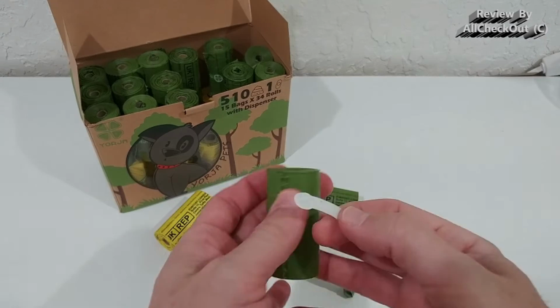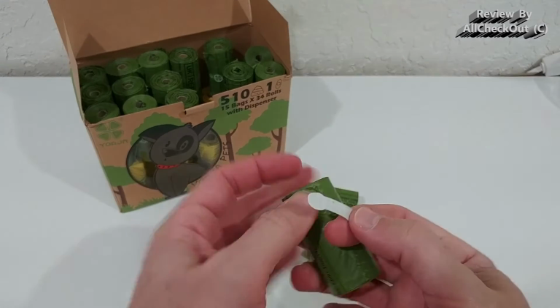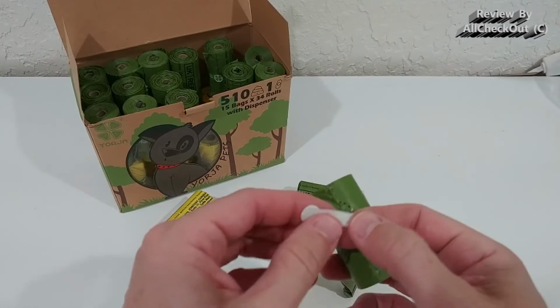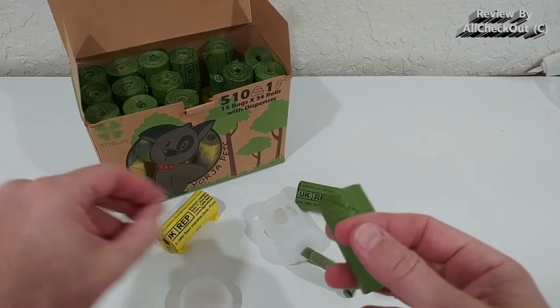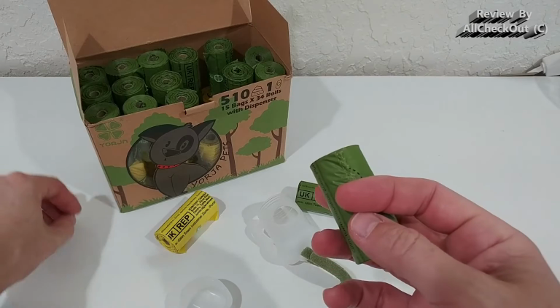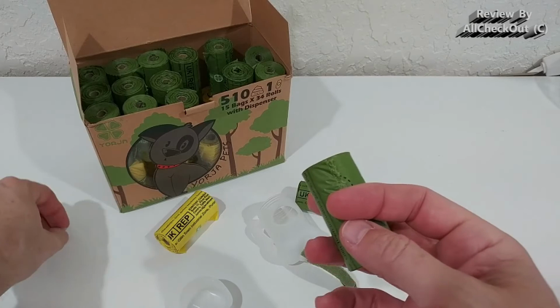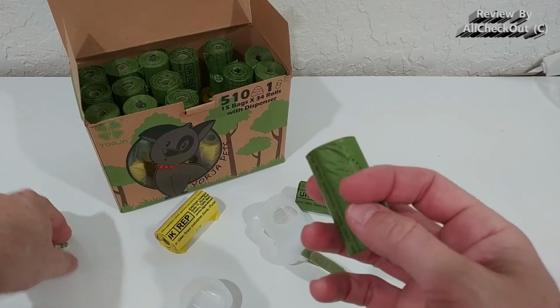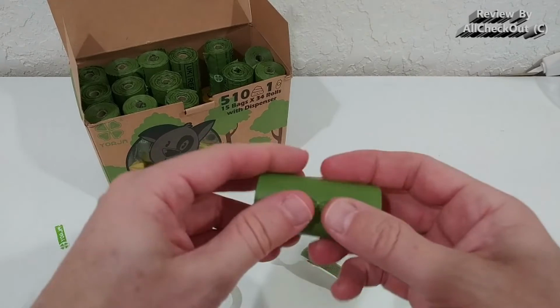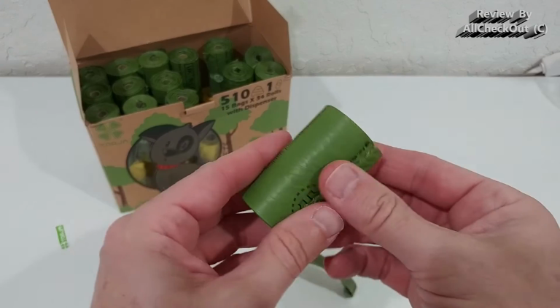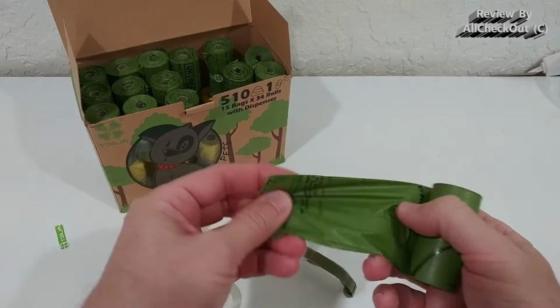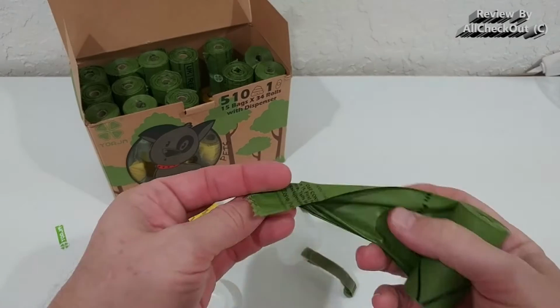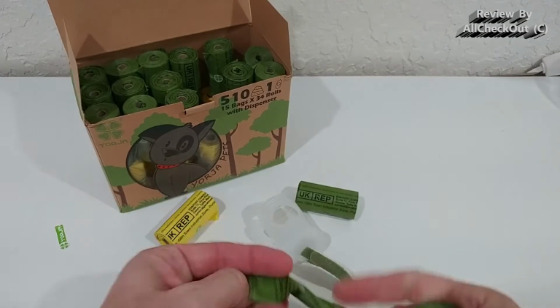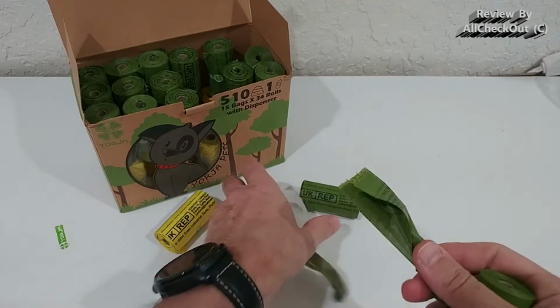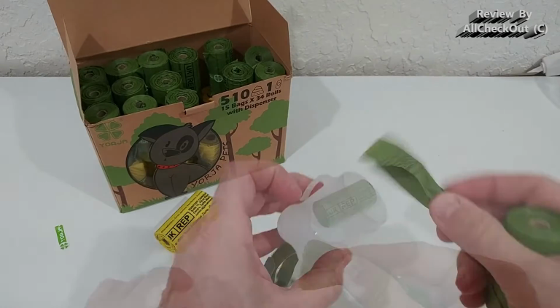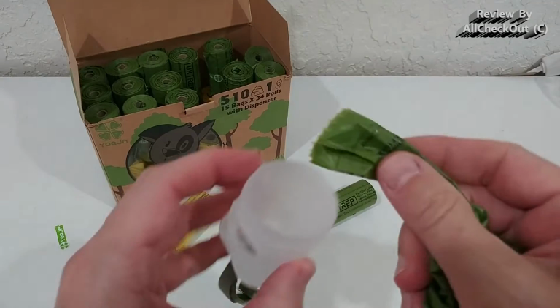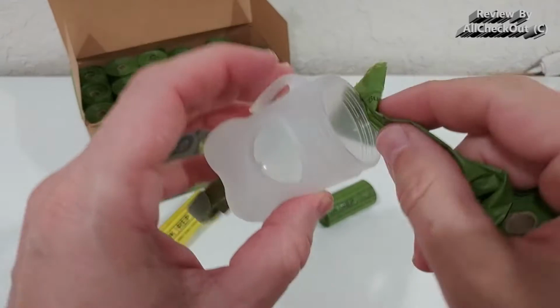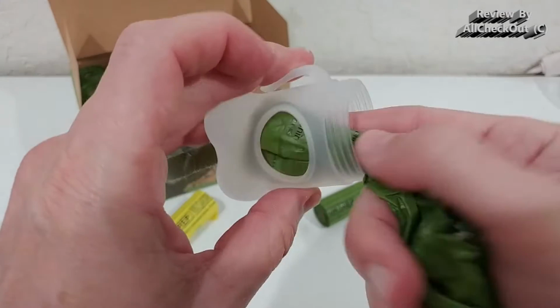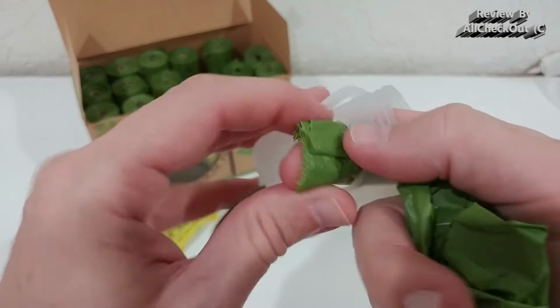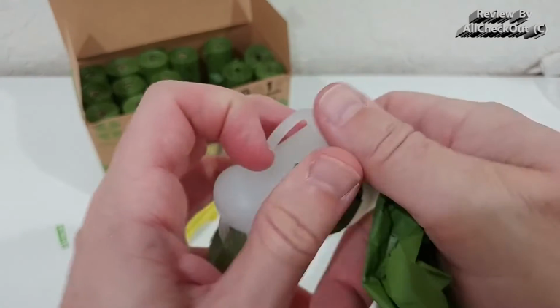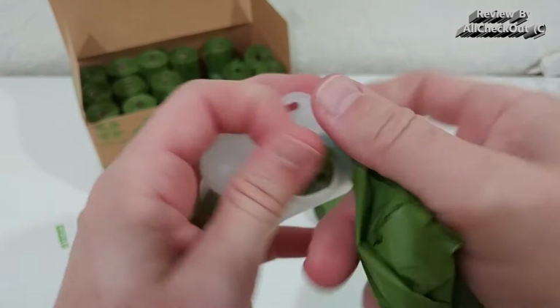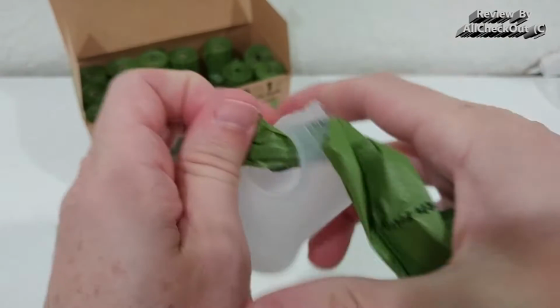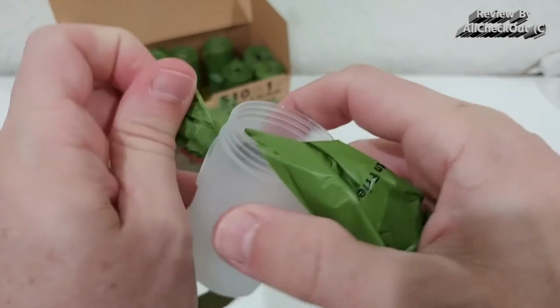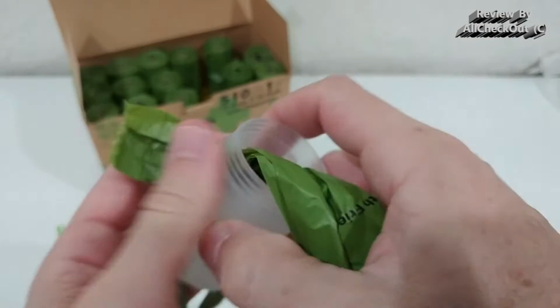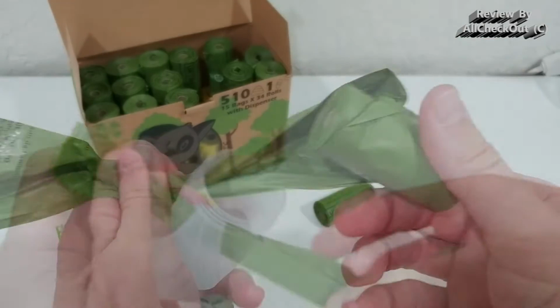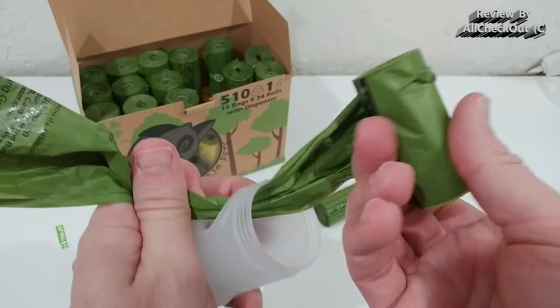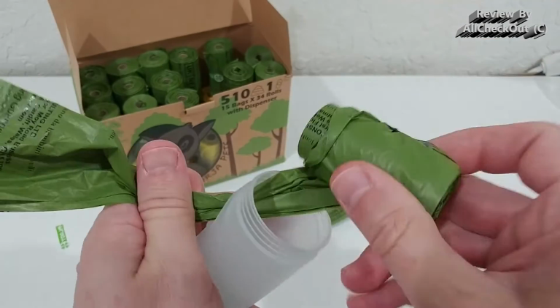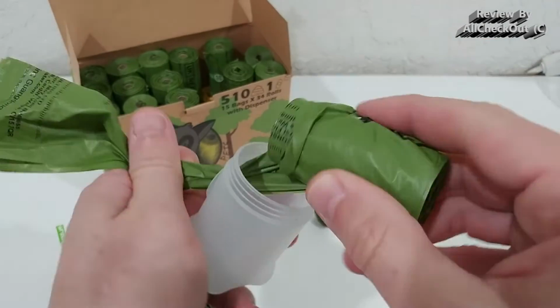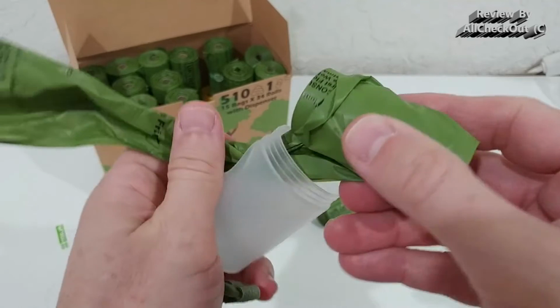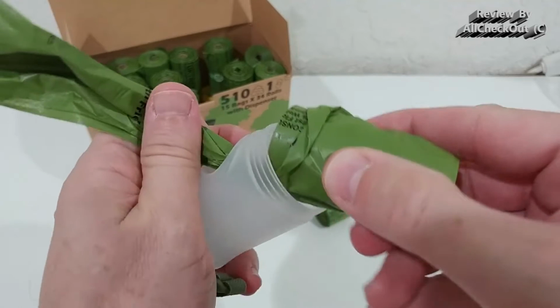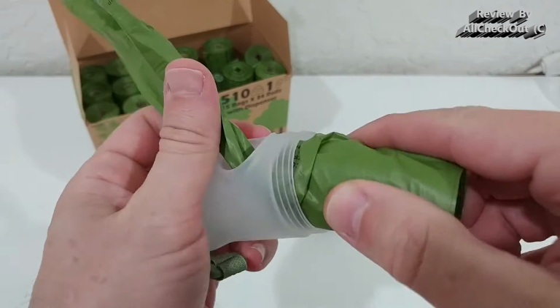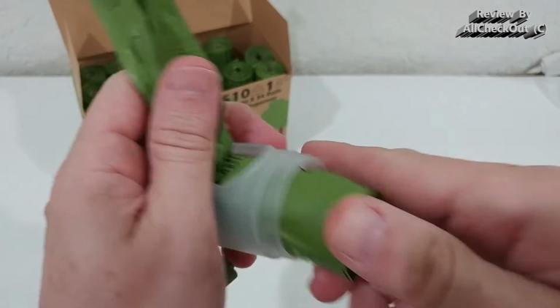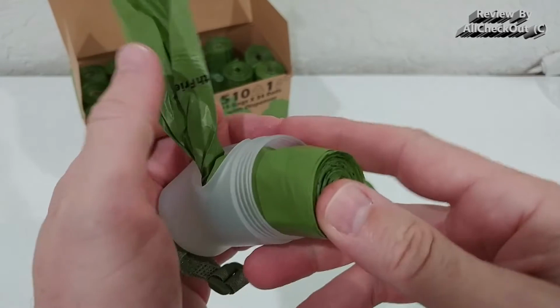You can open the dispenser and there's a tape which you have to remove. You have to be careful that you don't puncture it. We open it a little bit and push the roll through the hole so we can easily access it, then add the remaining roll carefully without damaging them.